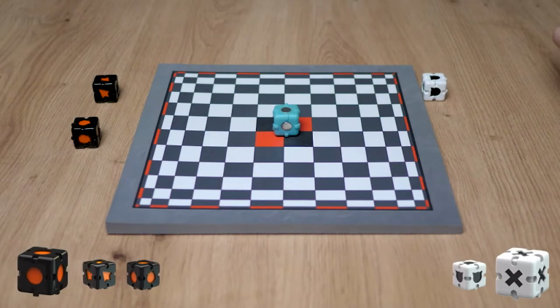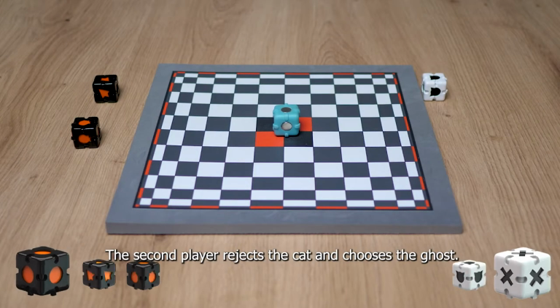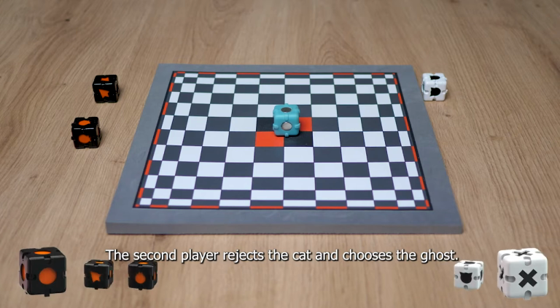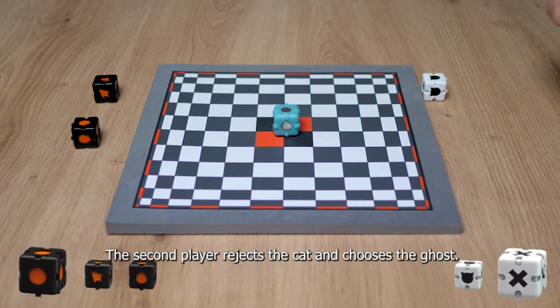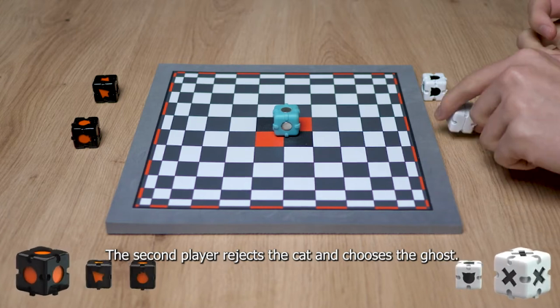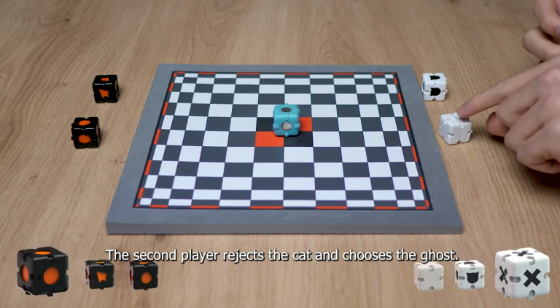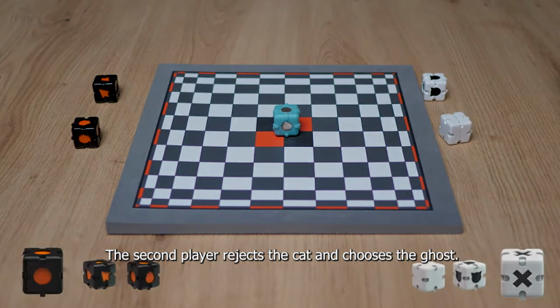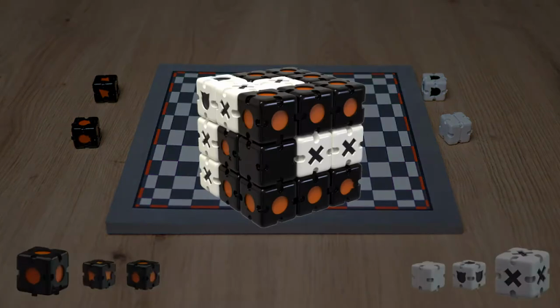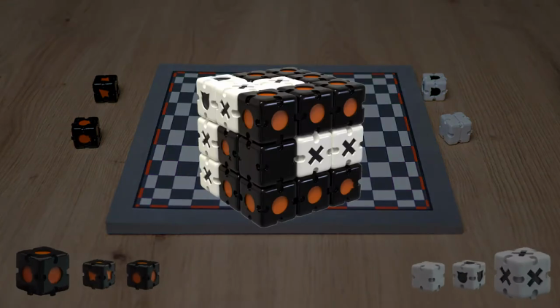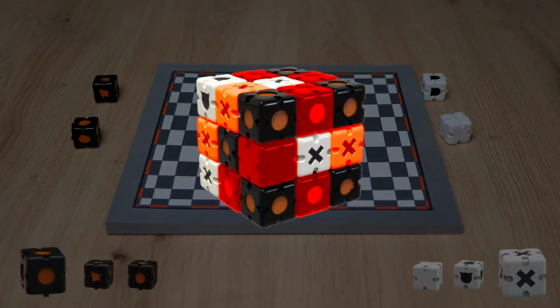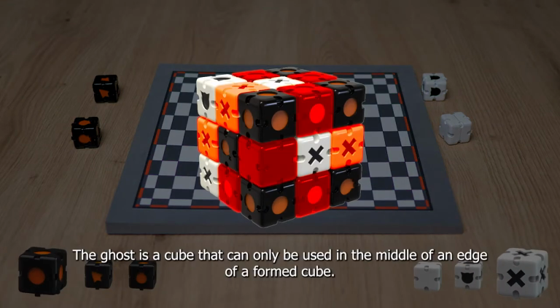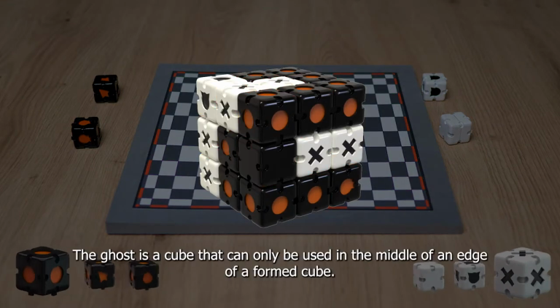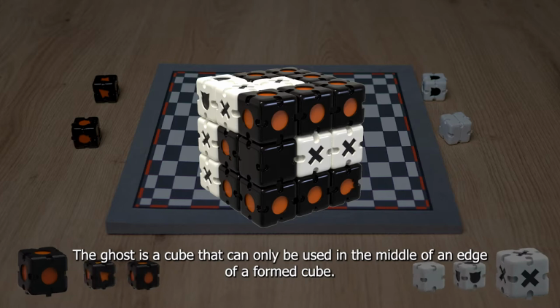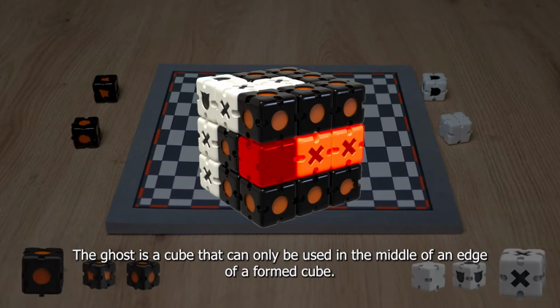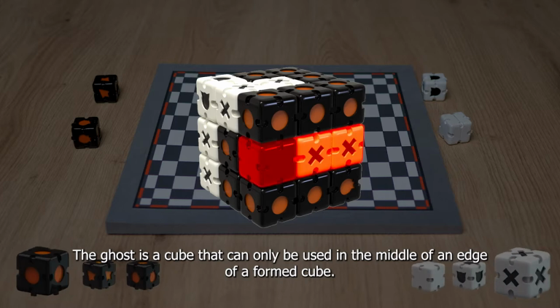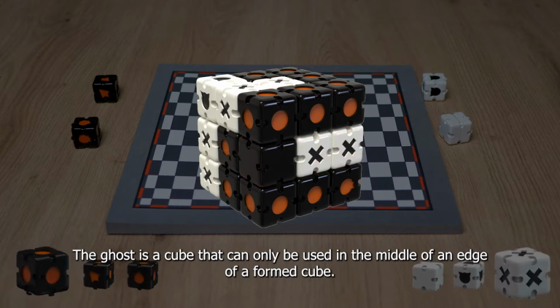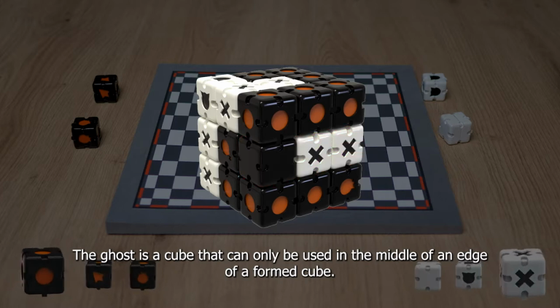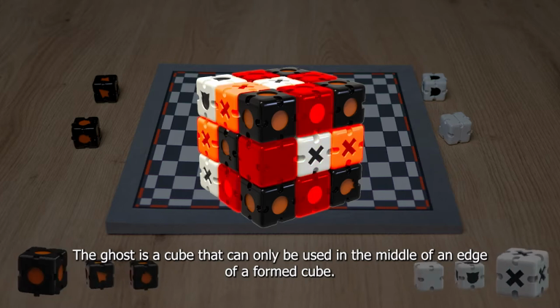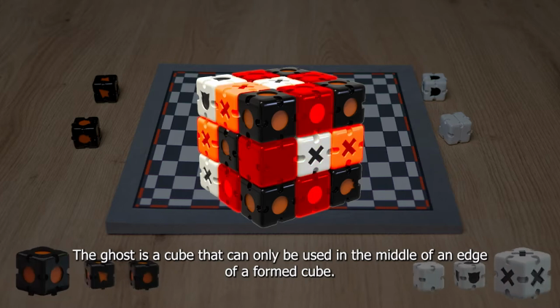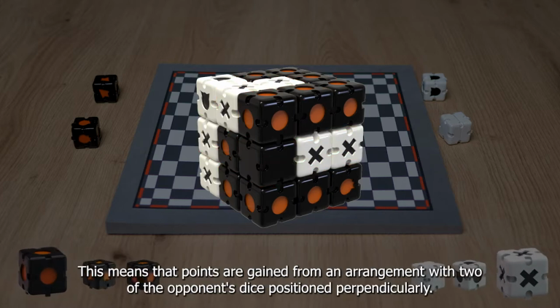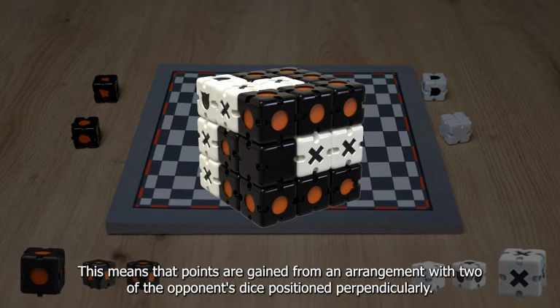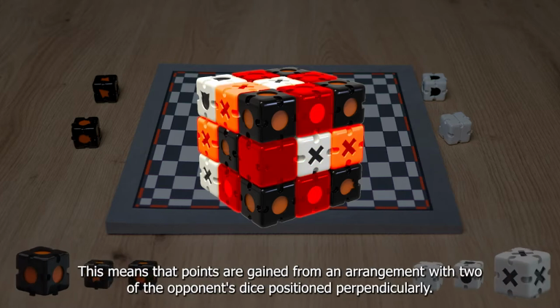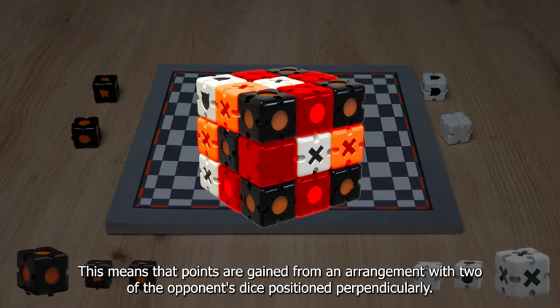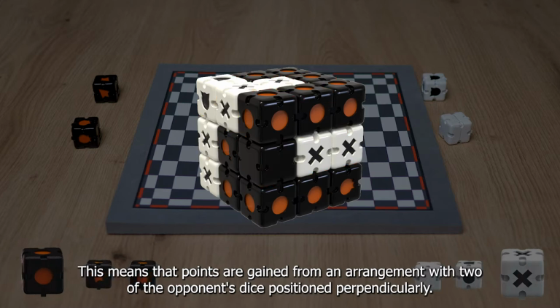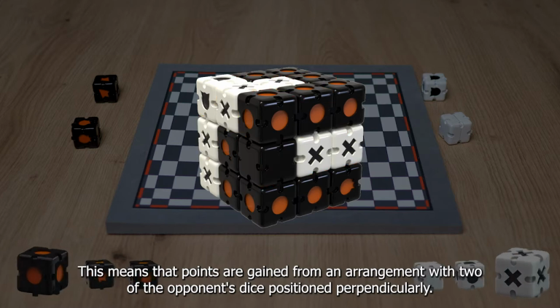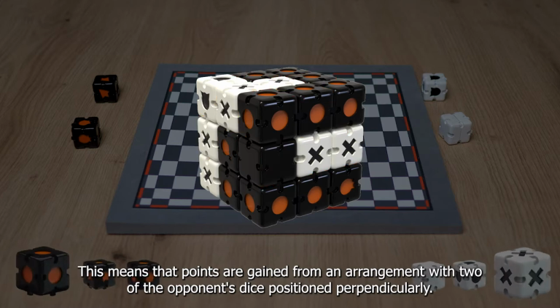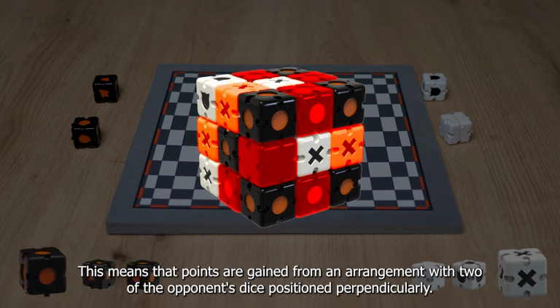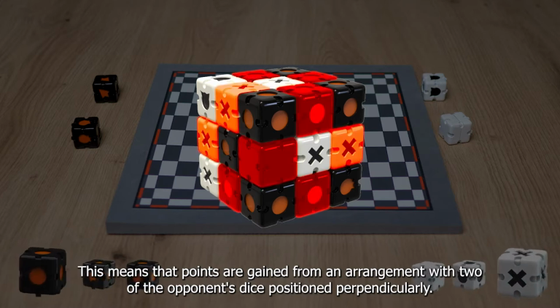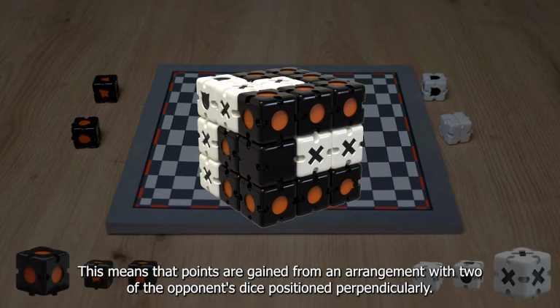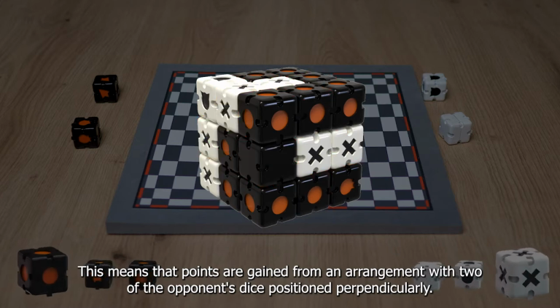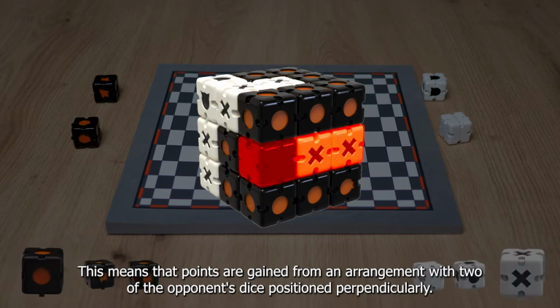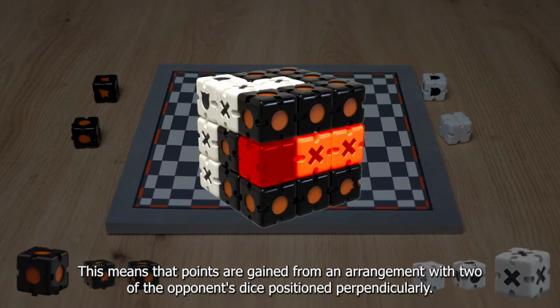The second player rejects the cut and chooses the ghost. The ghost is a figure that can only be used on the corners of a formed cube. This means that points are gained from an arrangement with two of the opponent's dice positions placed perpendicularly.